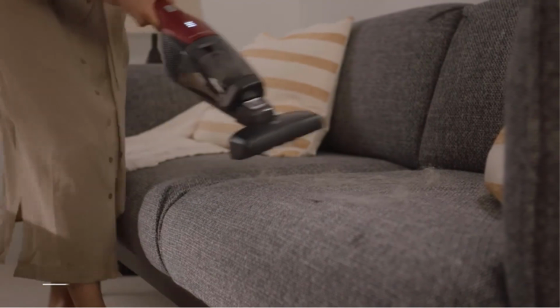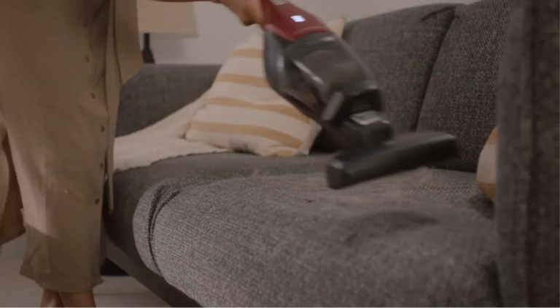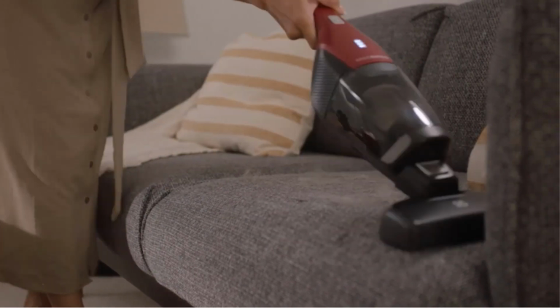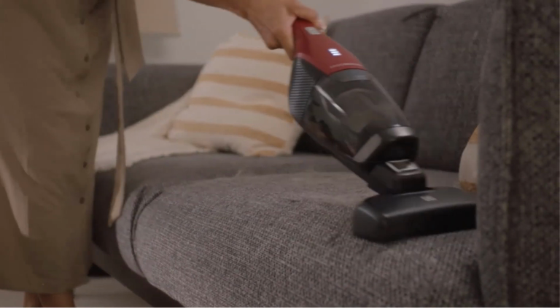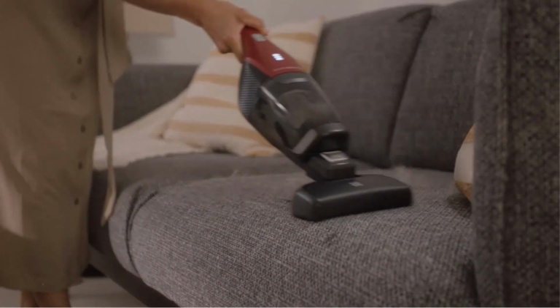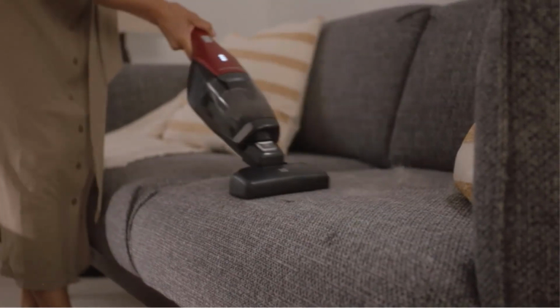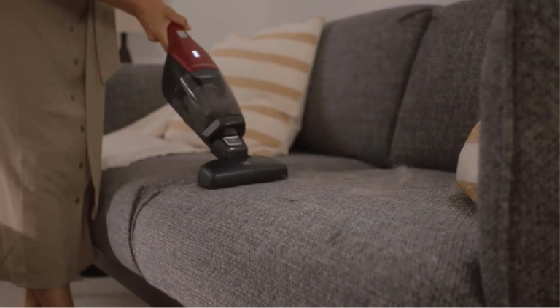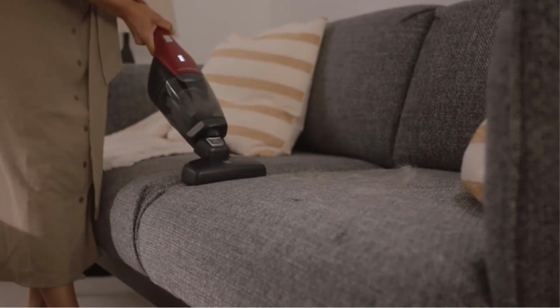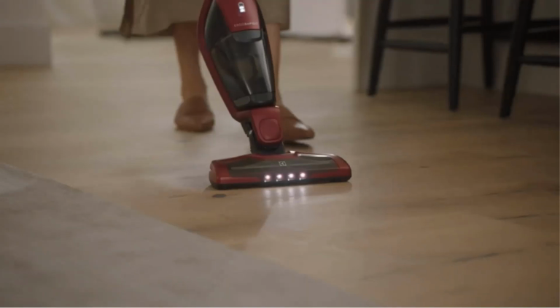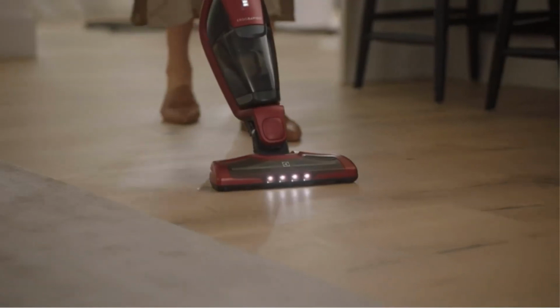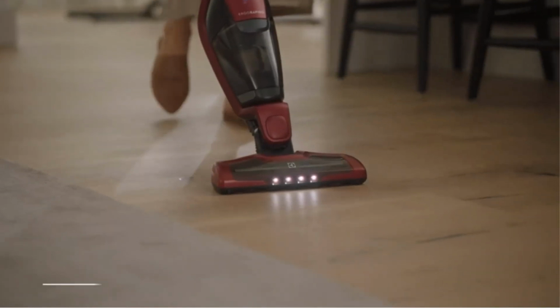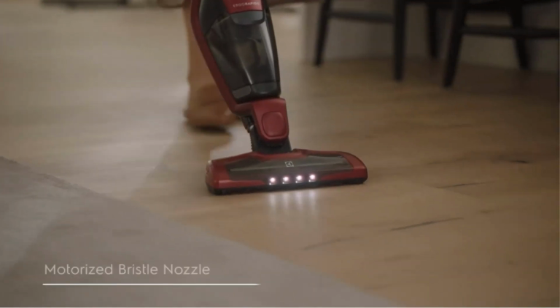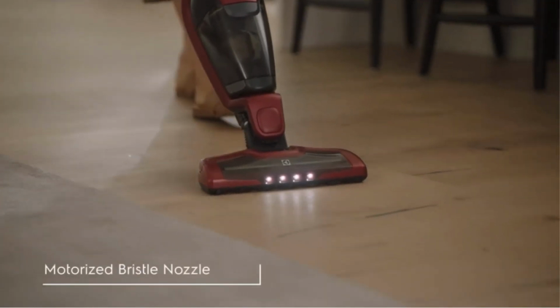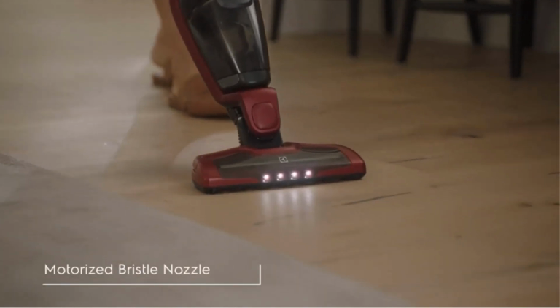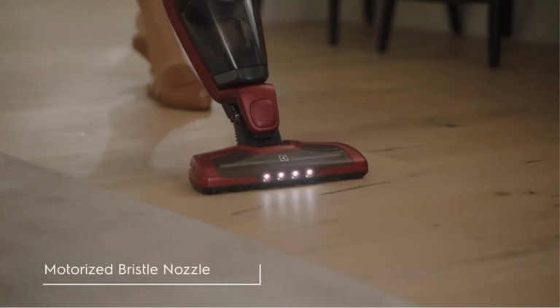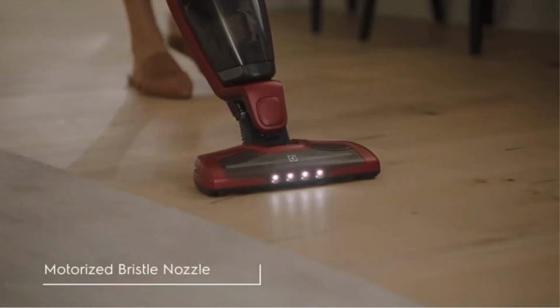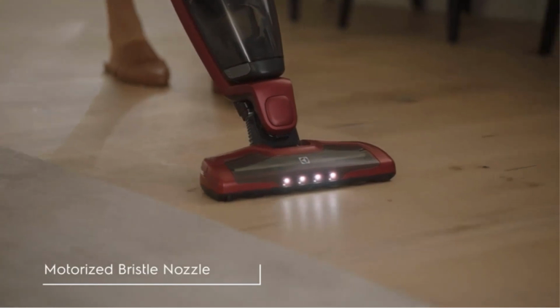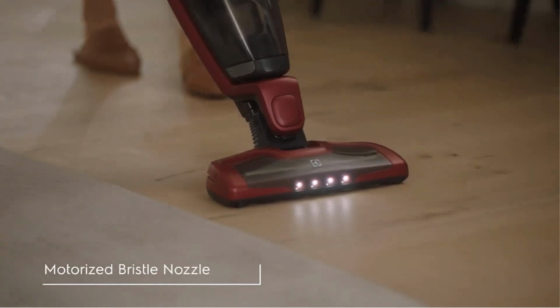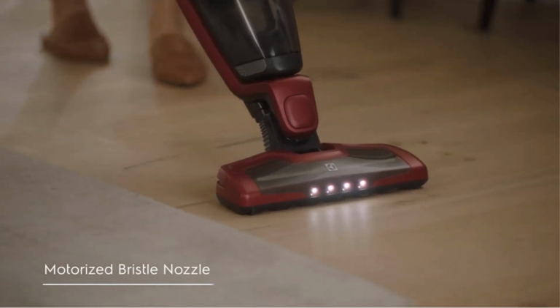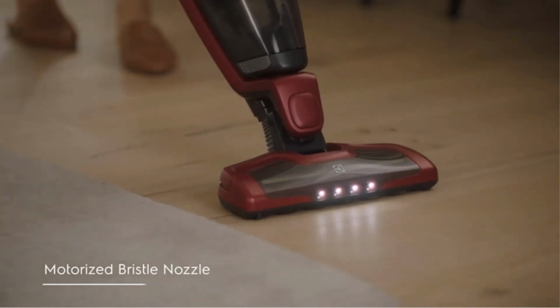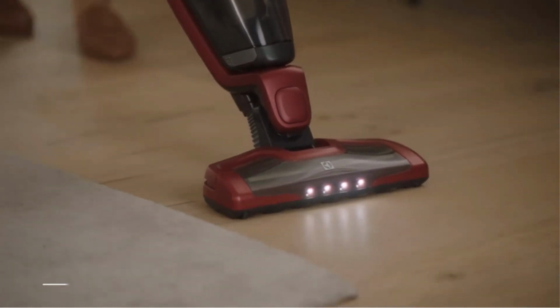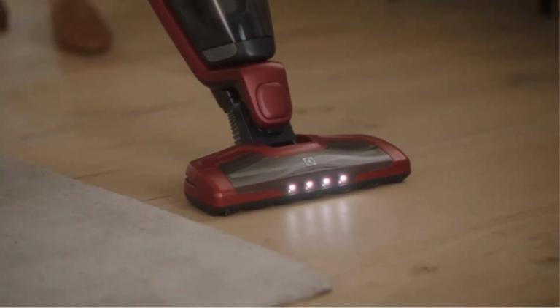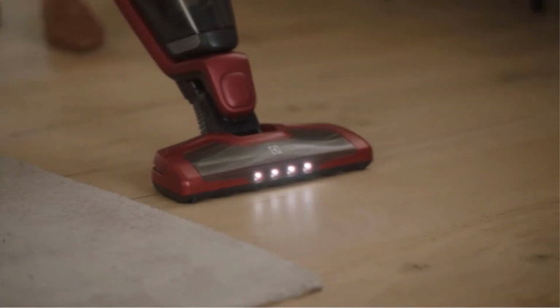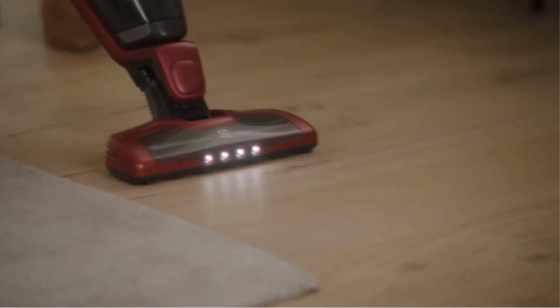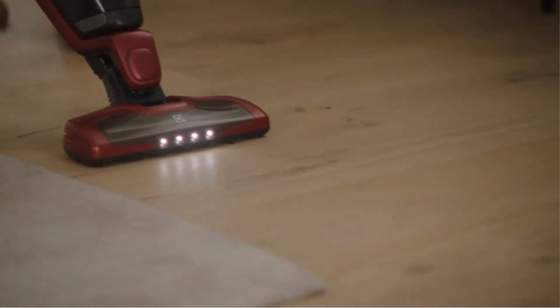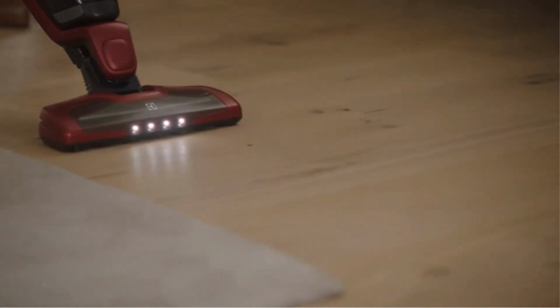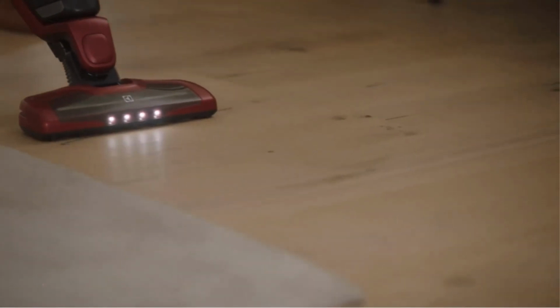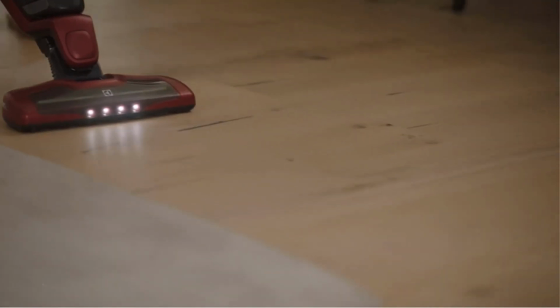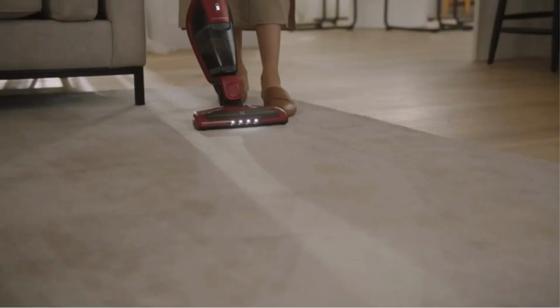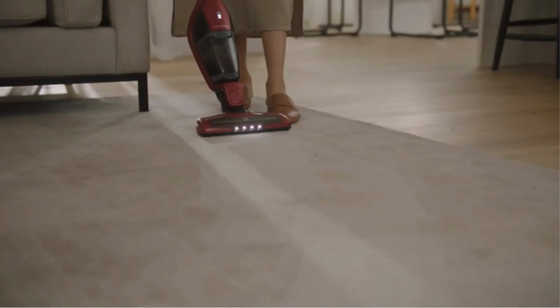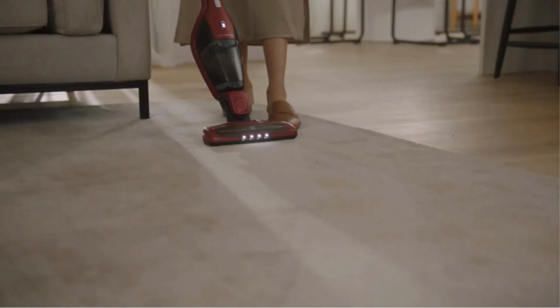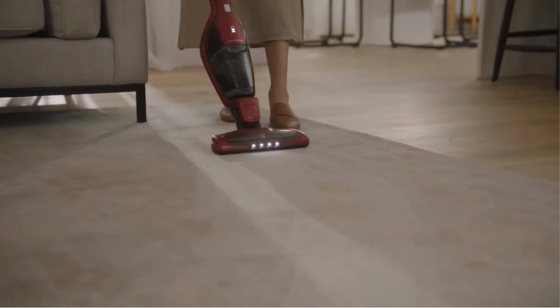There's even a detachable handset for when you want to quickly suck up a stray fur ball. With a run time of up to 48 minutes, this vacuum can cover plenty of flooring in one session.